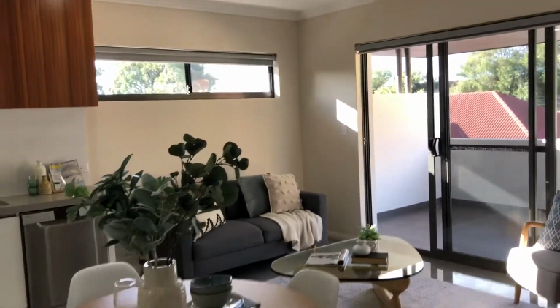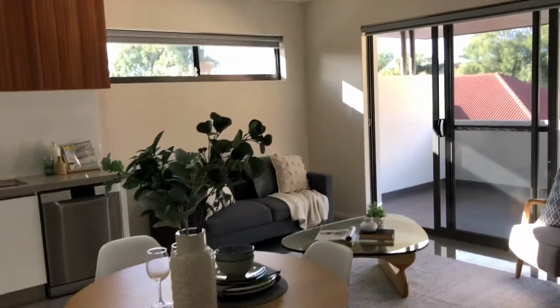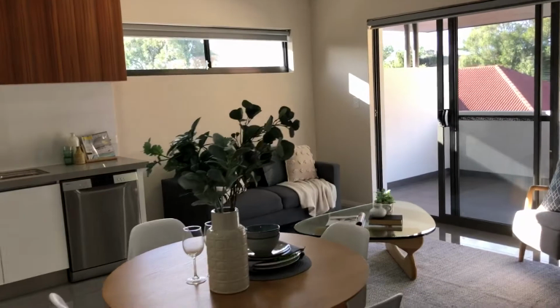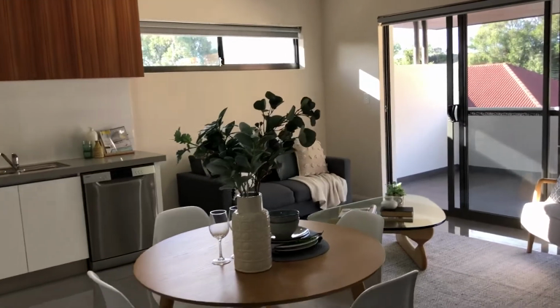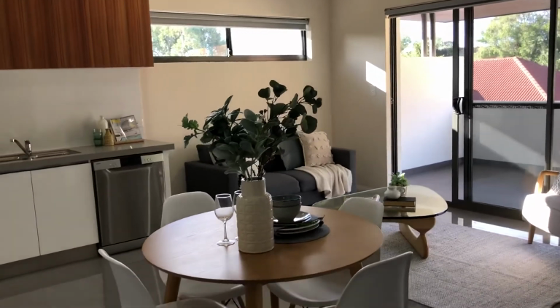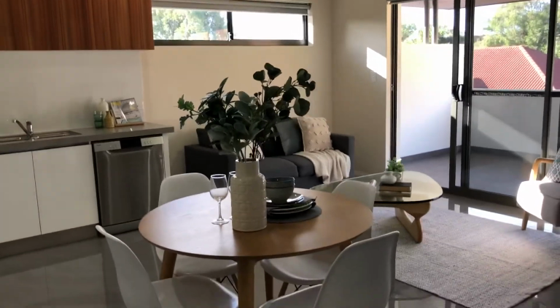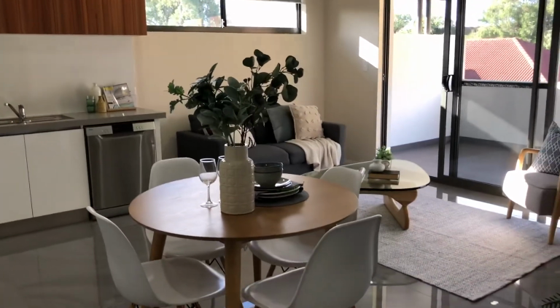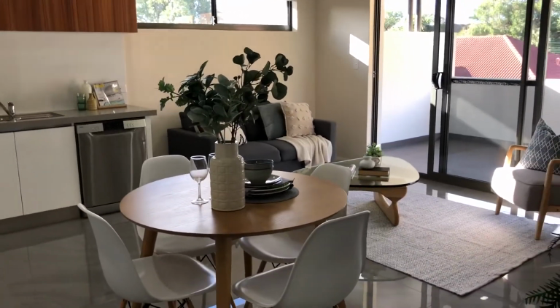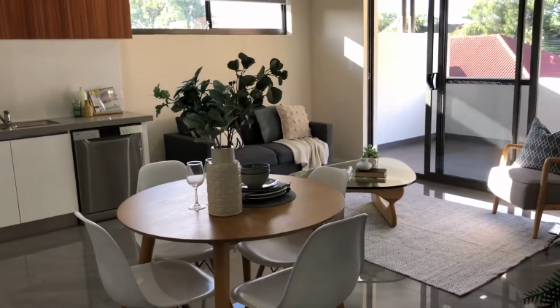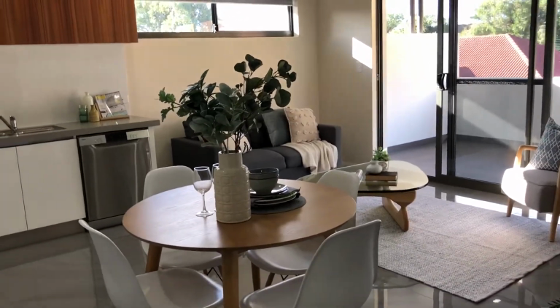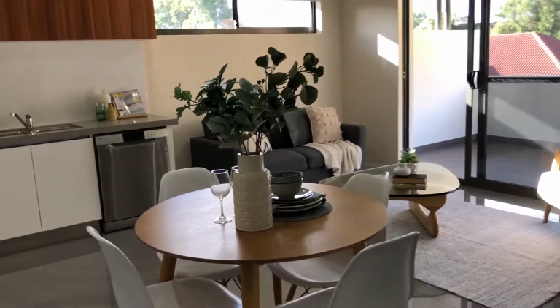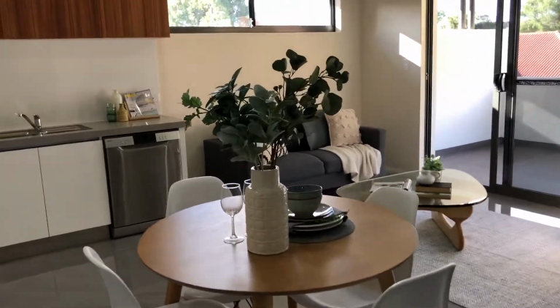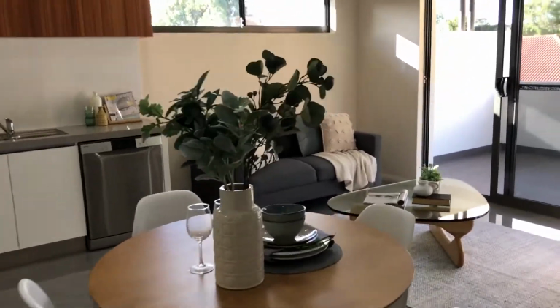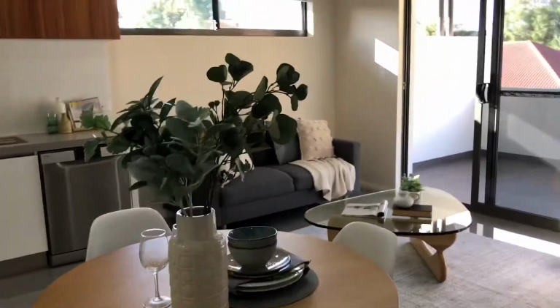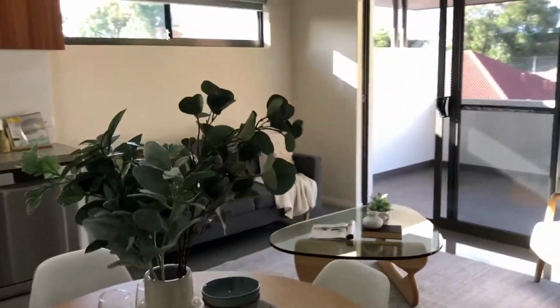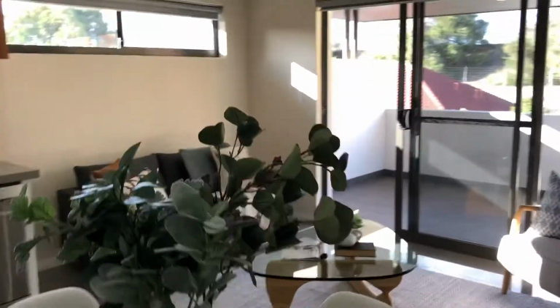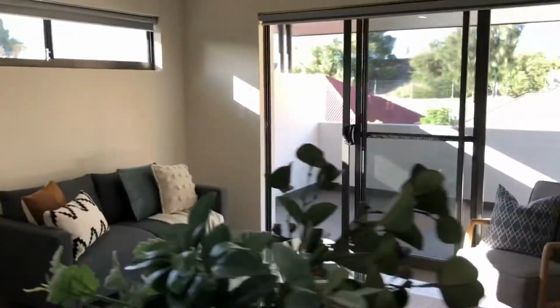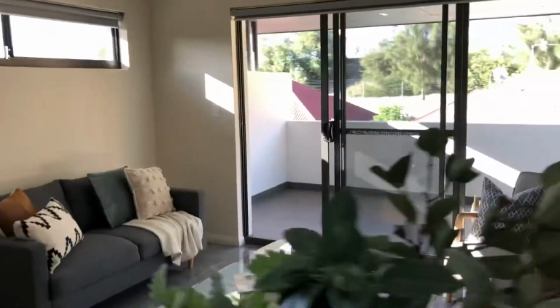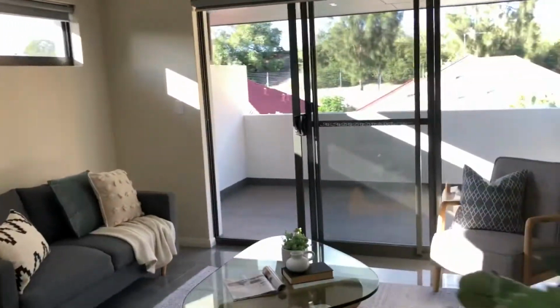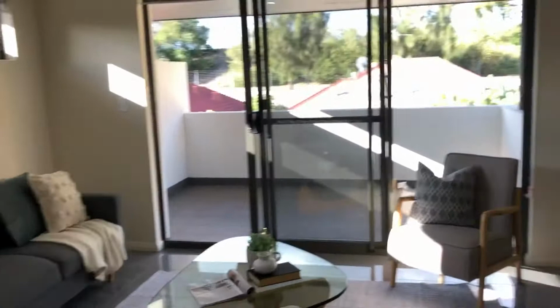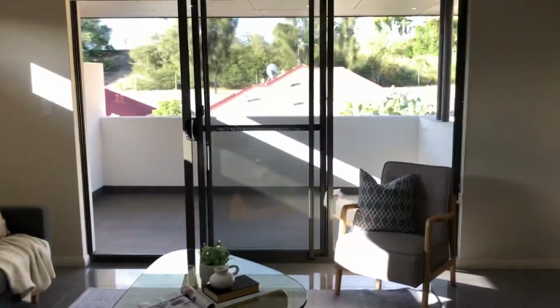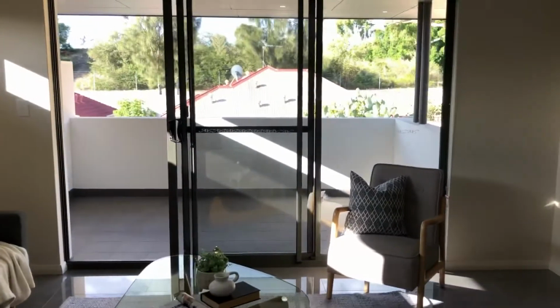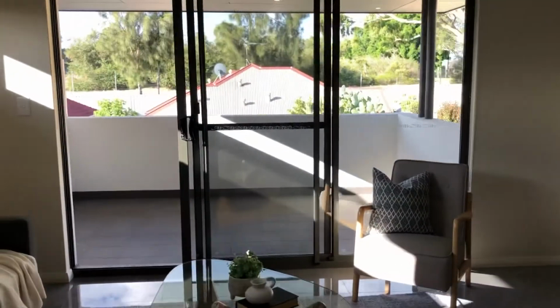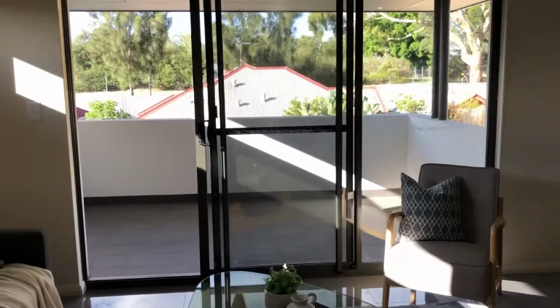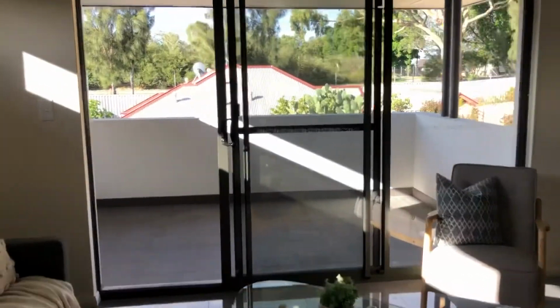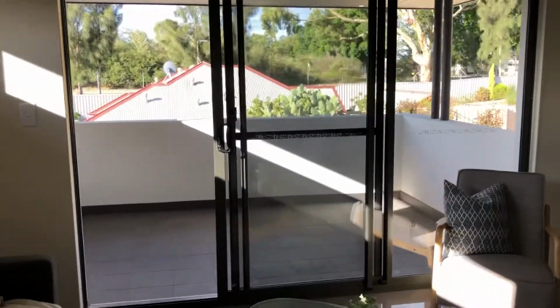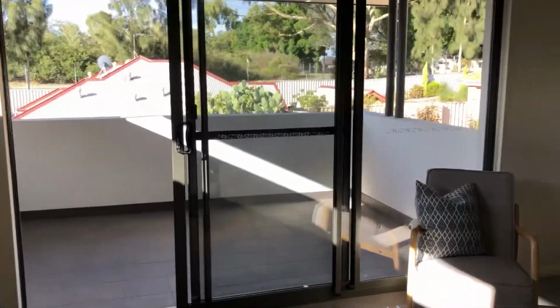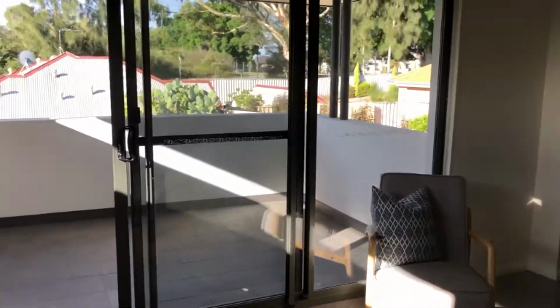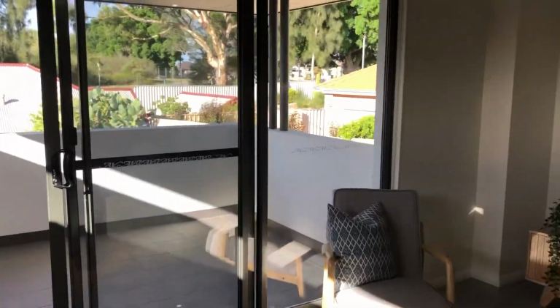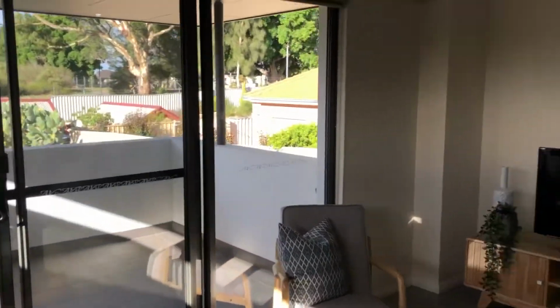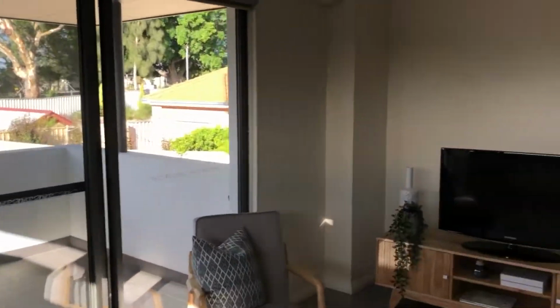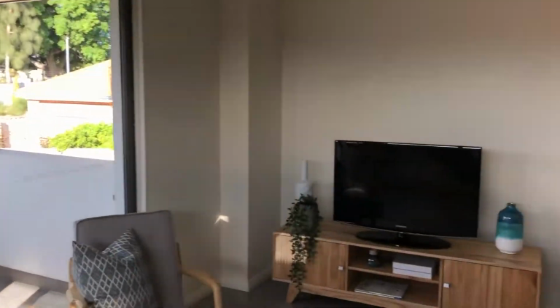Plenty of space in here. Nice open plan kitchen, meals and living. Overlooking the balcony — a generous size balcony. Air conditioning as well.